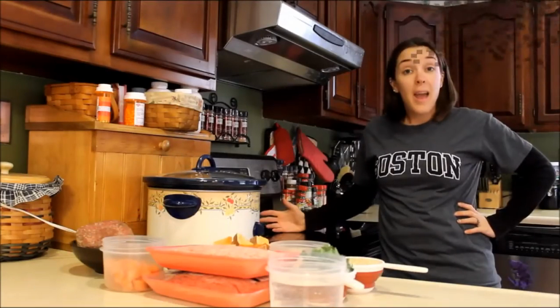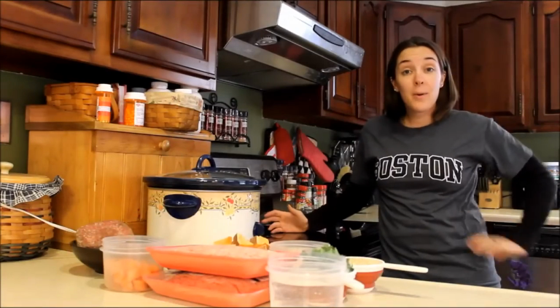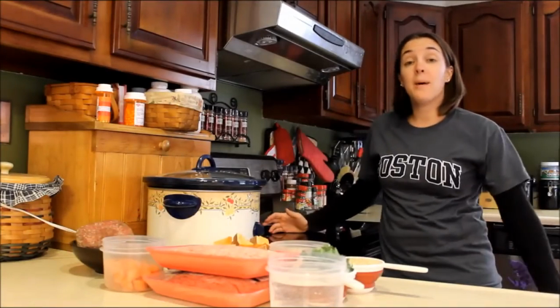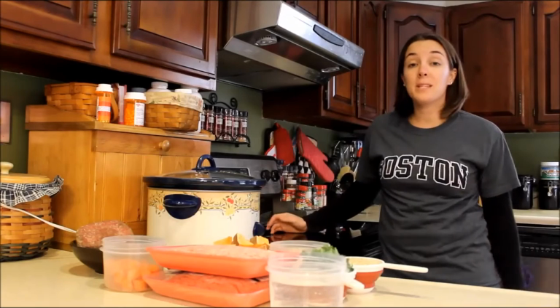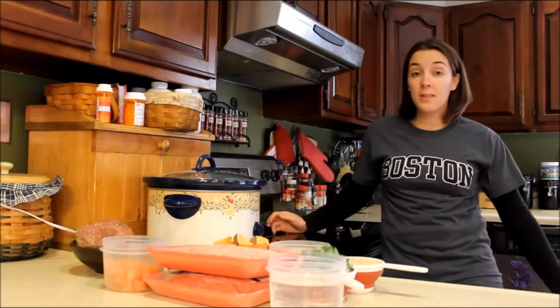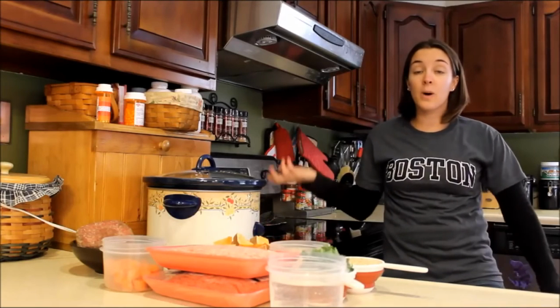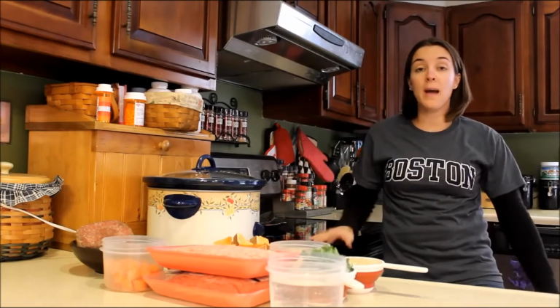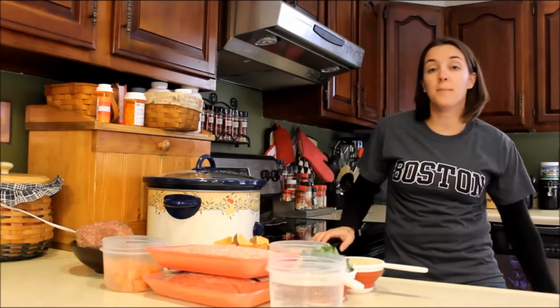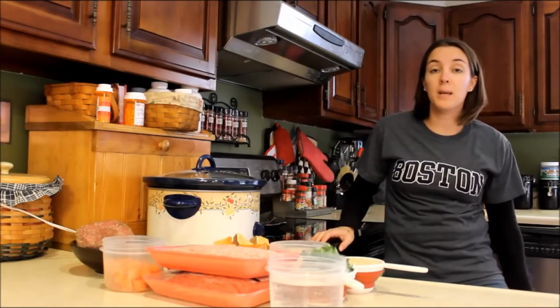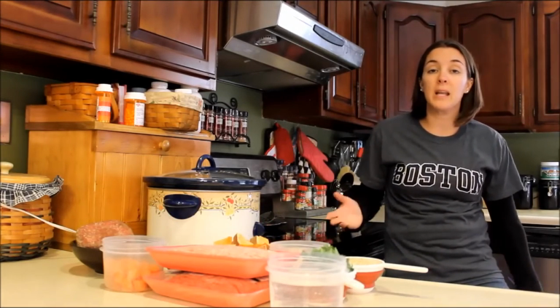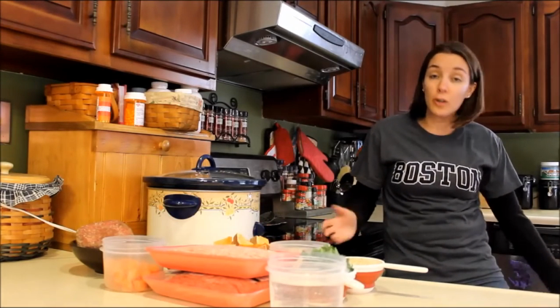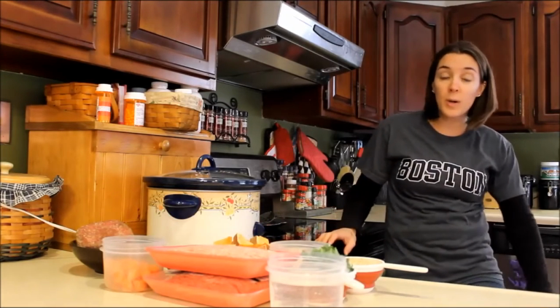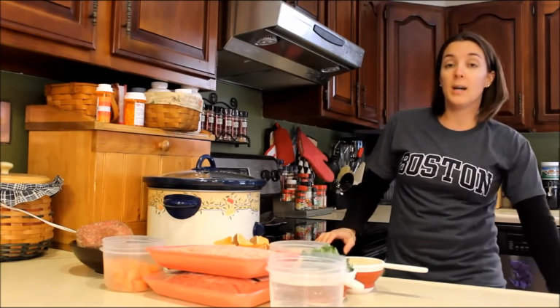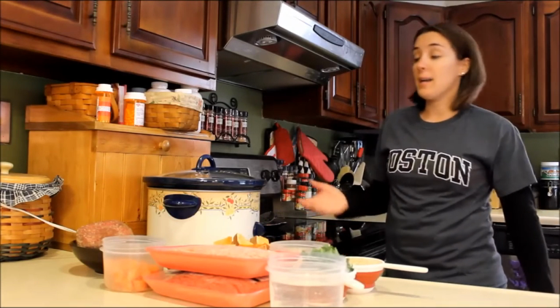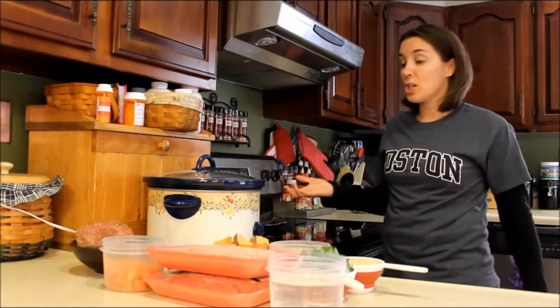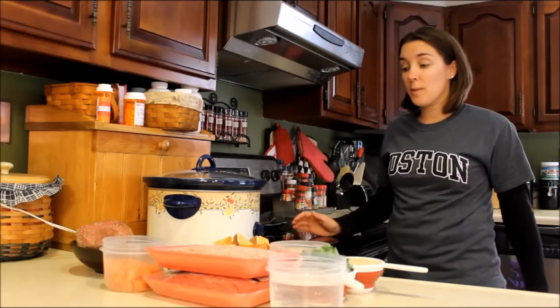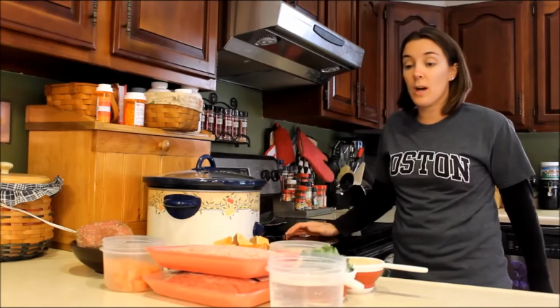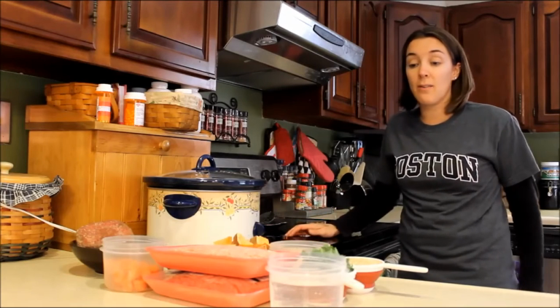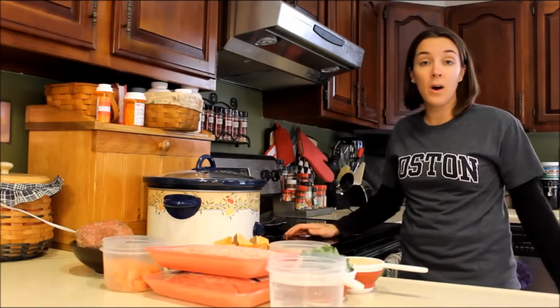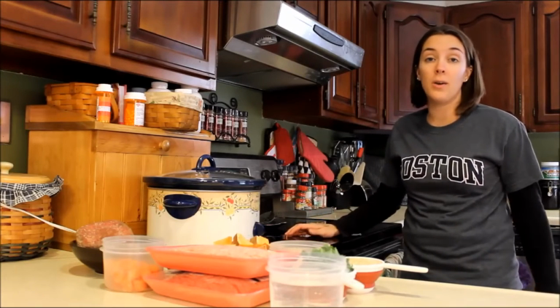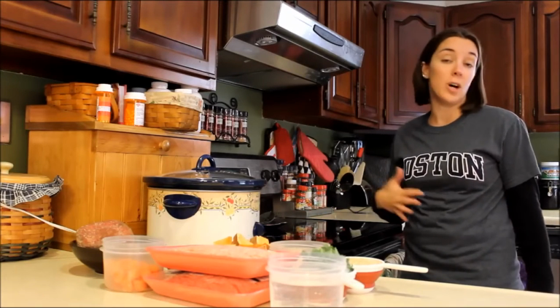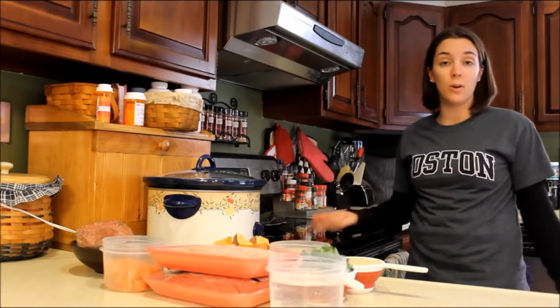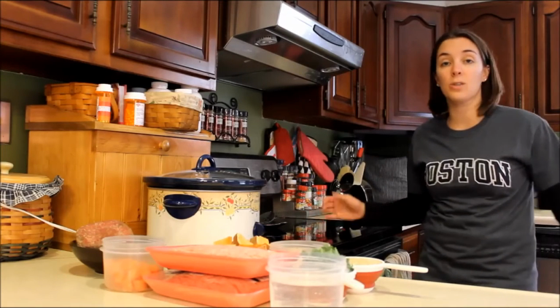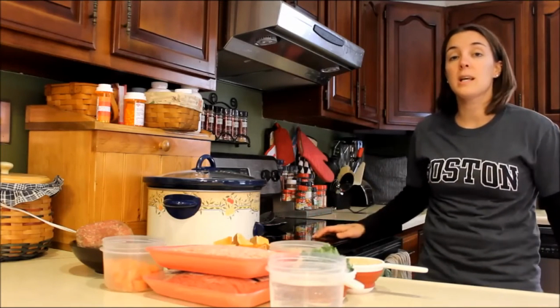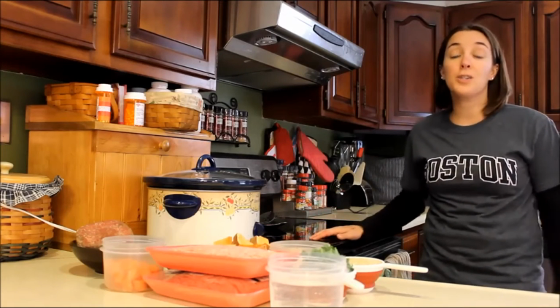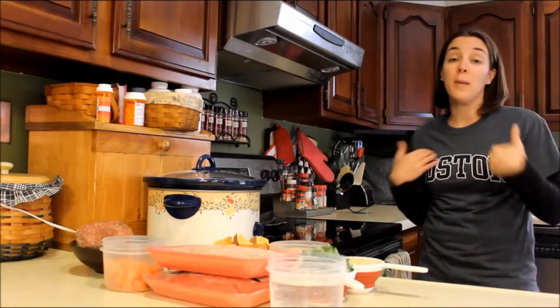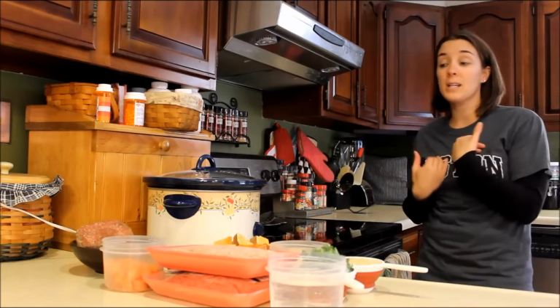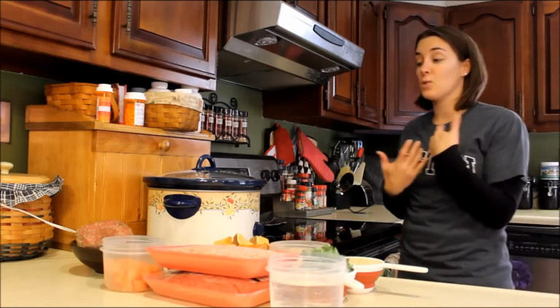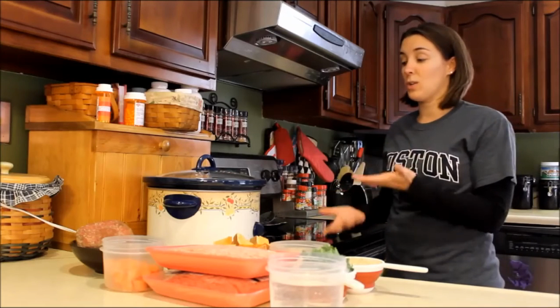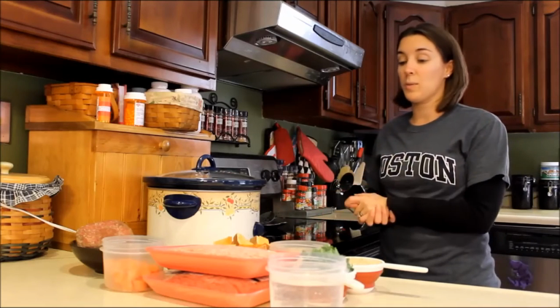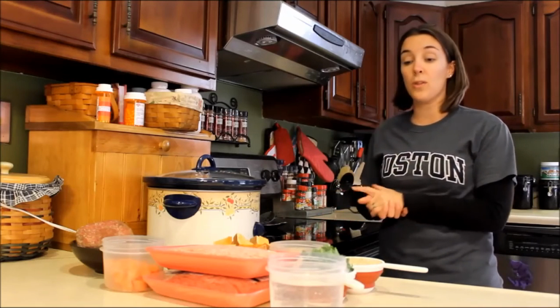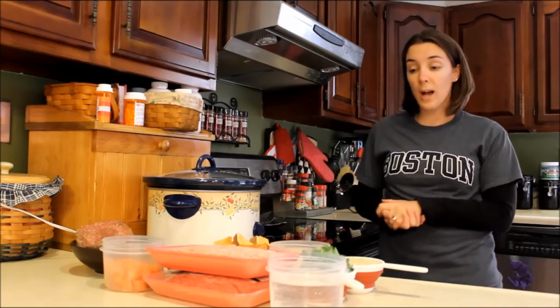Hey everyone, my name is Samantha. Welcome back to Top Dog Tips, and if you're new, I like to share recipes with you guys every week on homemade dog food or homemade dog treats. I like to cook for my dogs and I enjoy sharing those recipes with you guys.